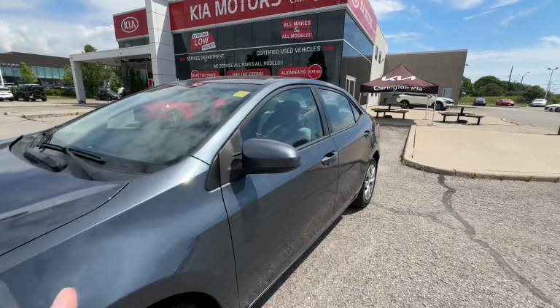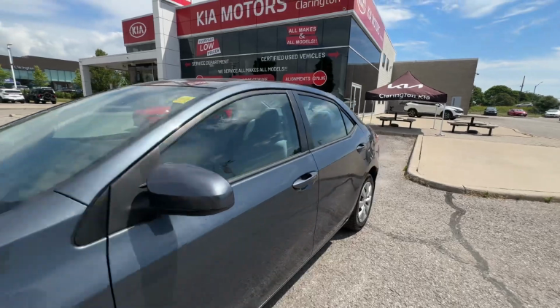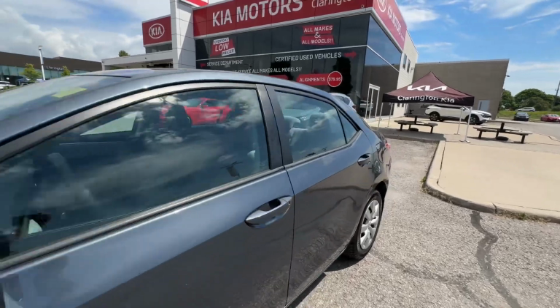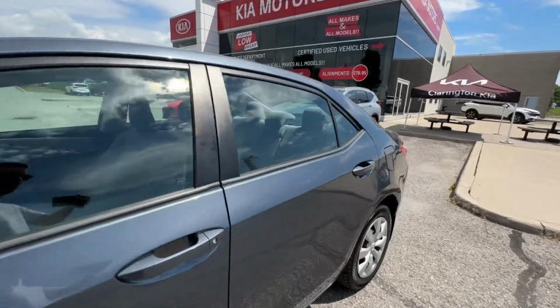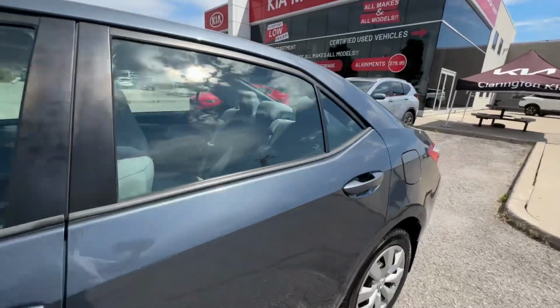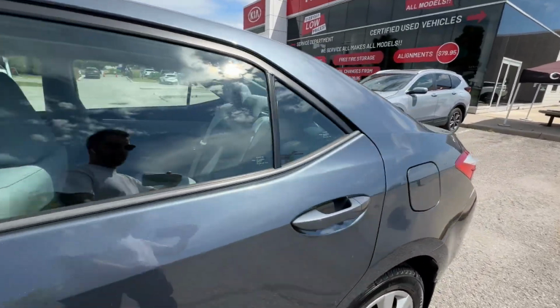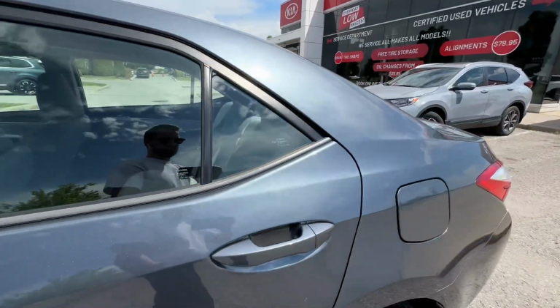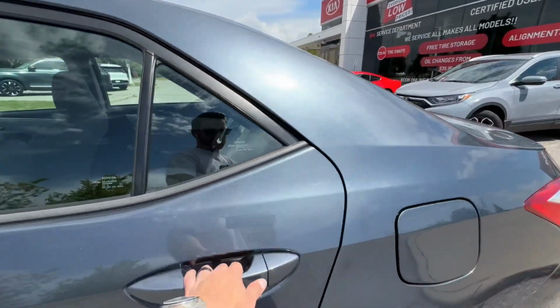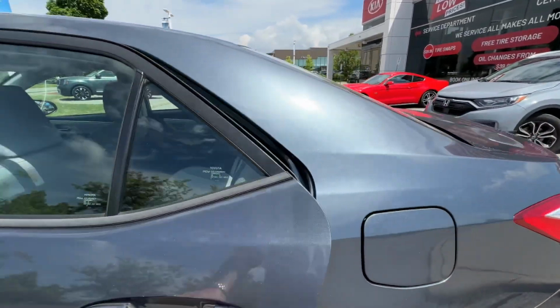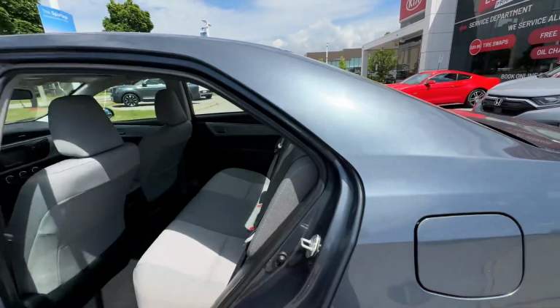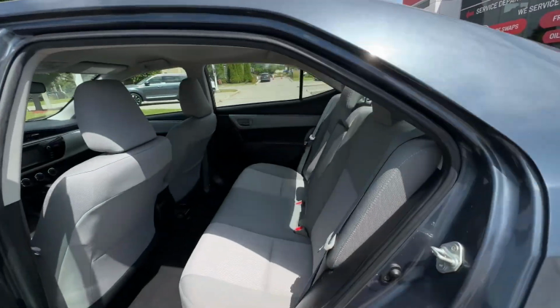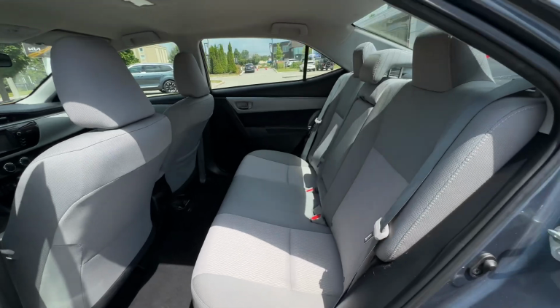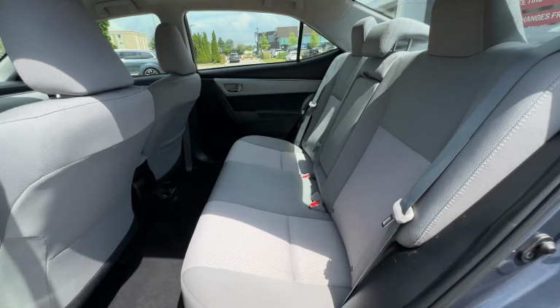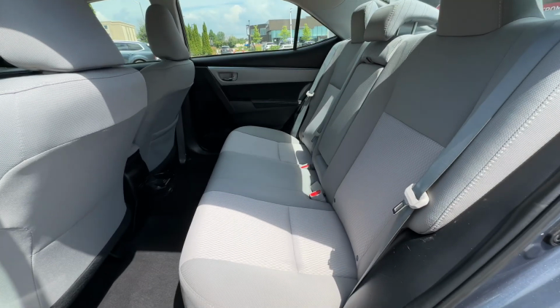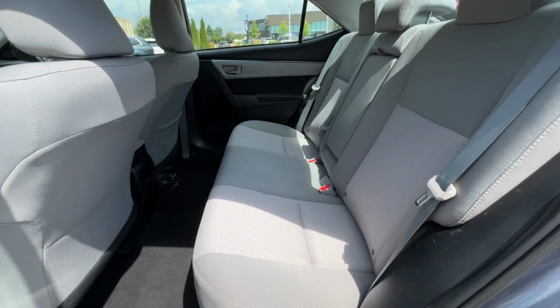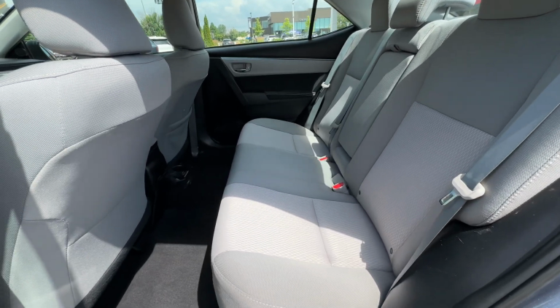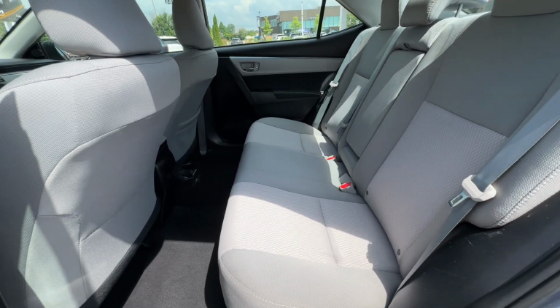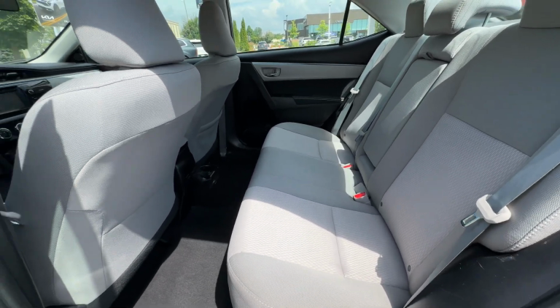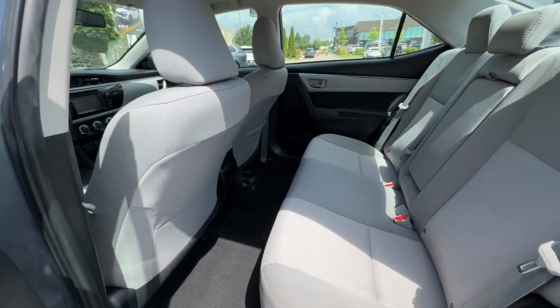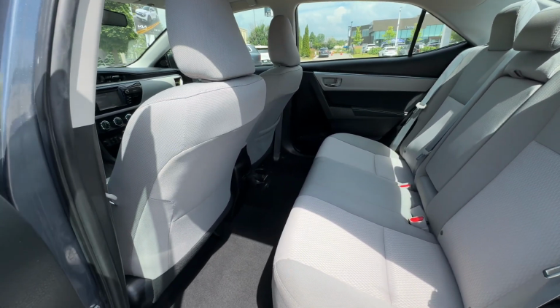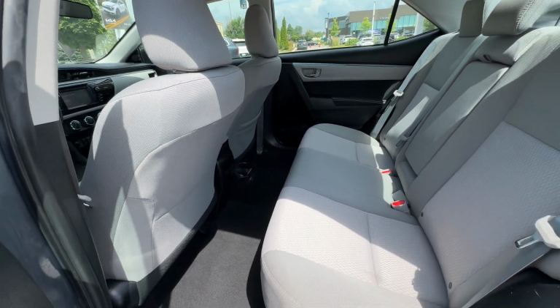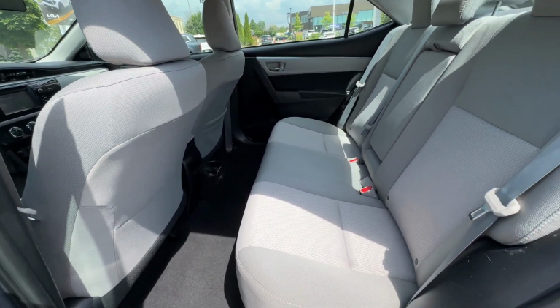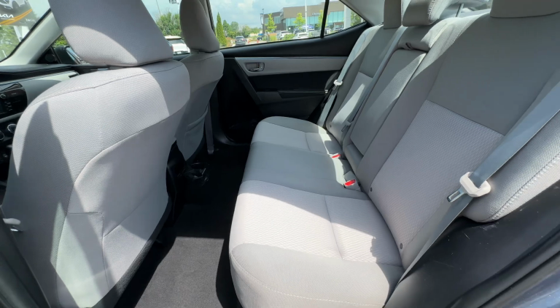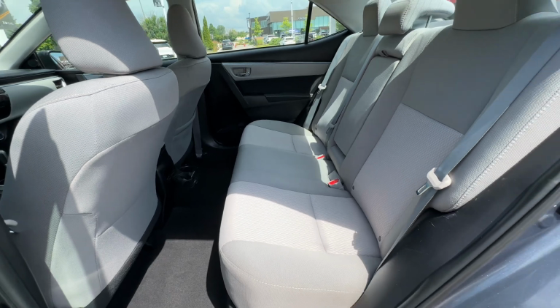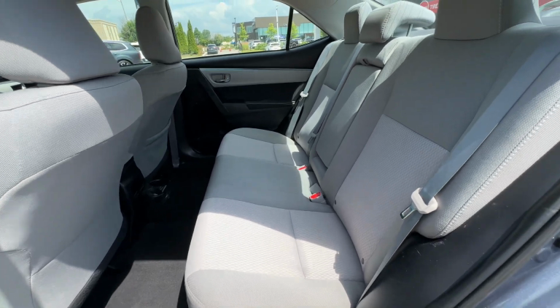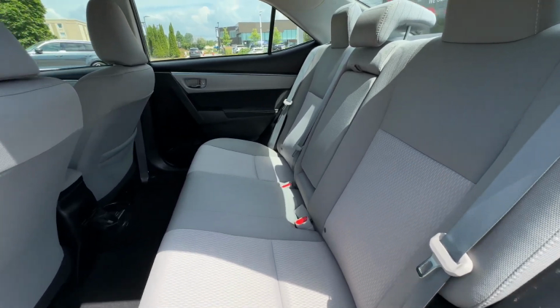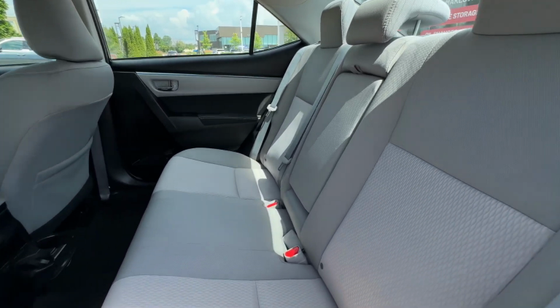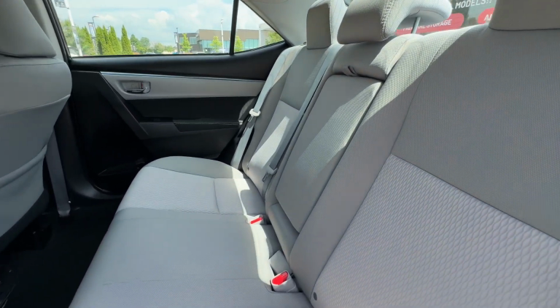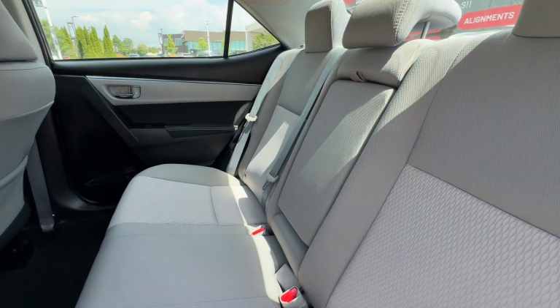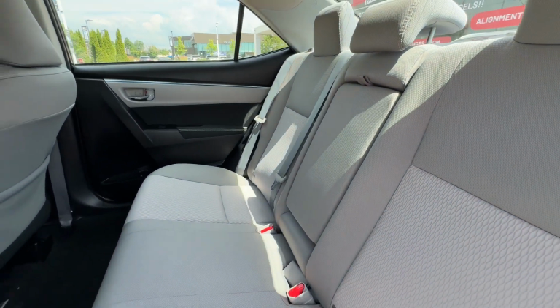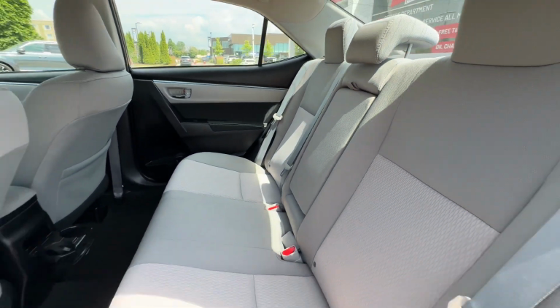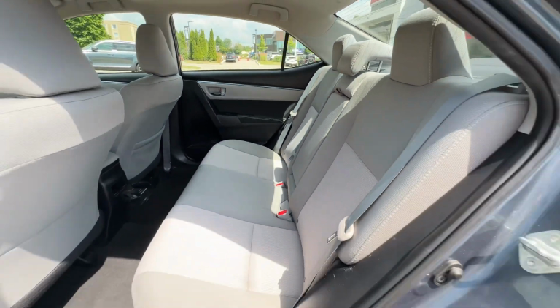Let's hop in and show you the back seats and then the front seats. Lots of room in the back for passengers. That driver's seat is almost all the way back so you can see there is lots of room back there. We've also got an armrest in the middle of the rear seat.